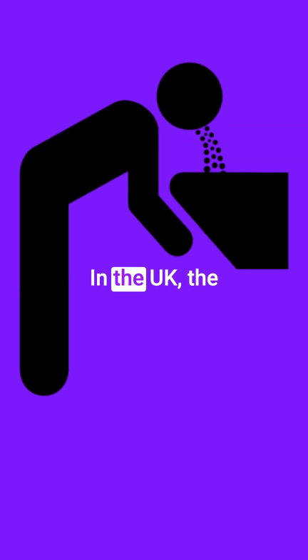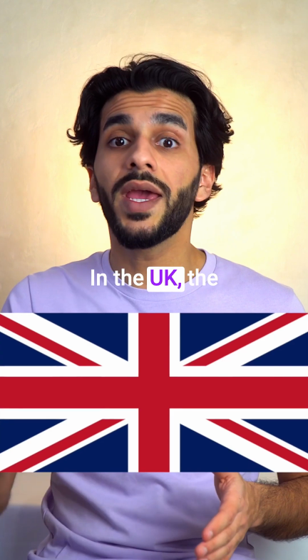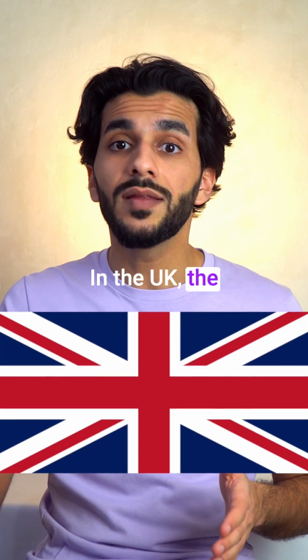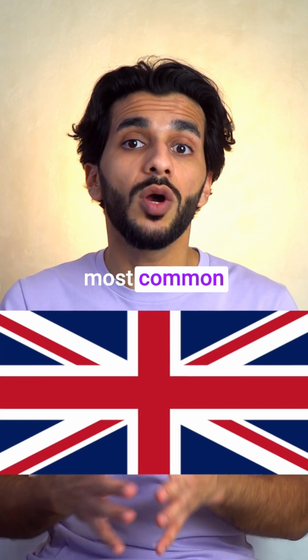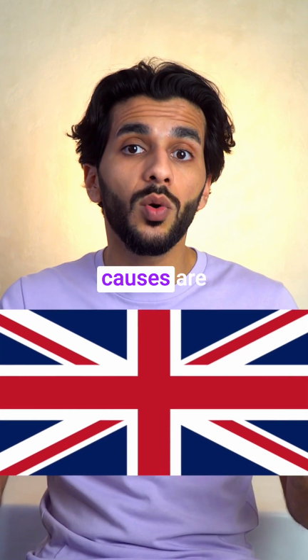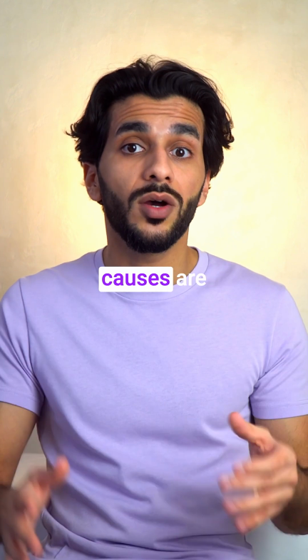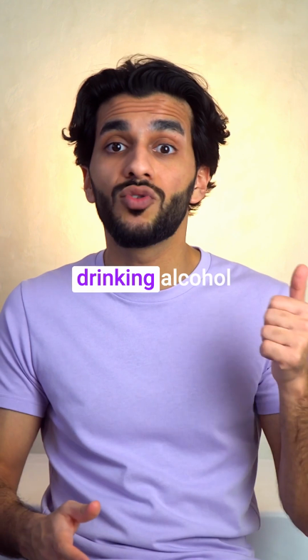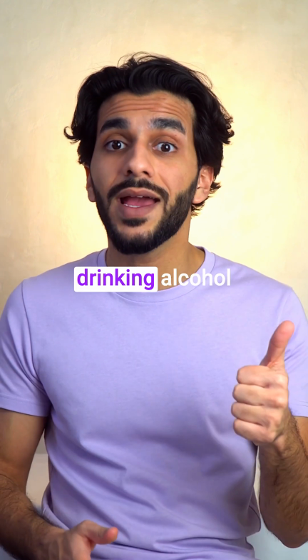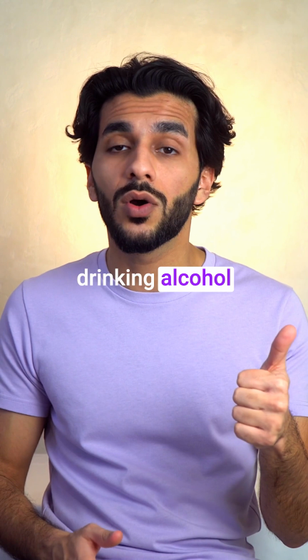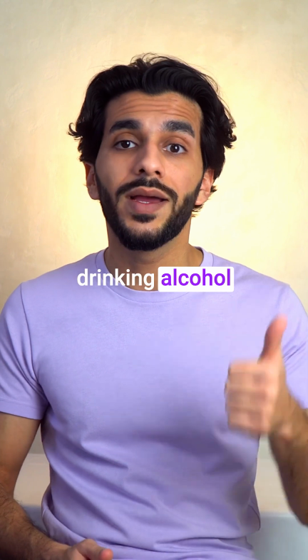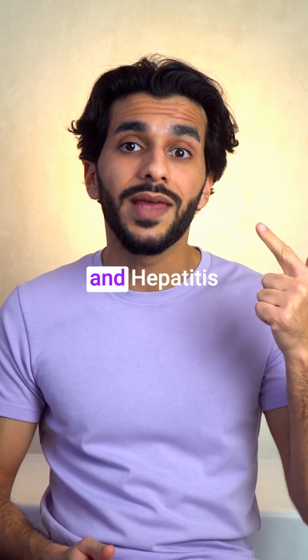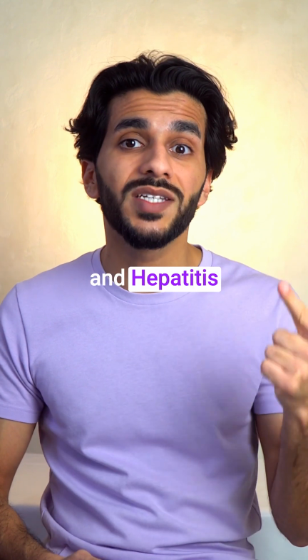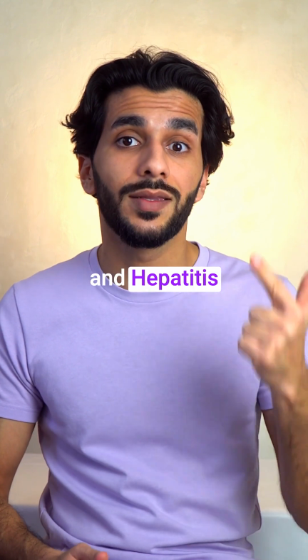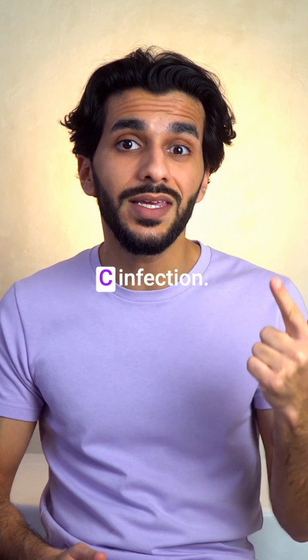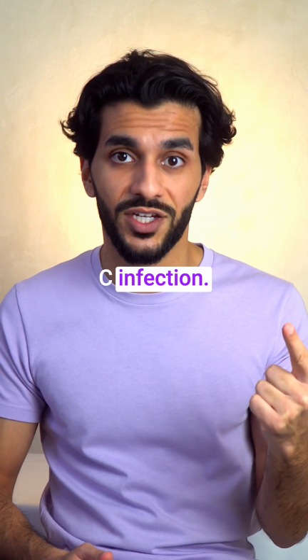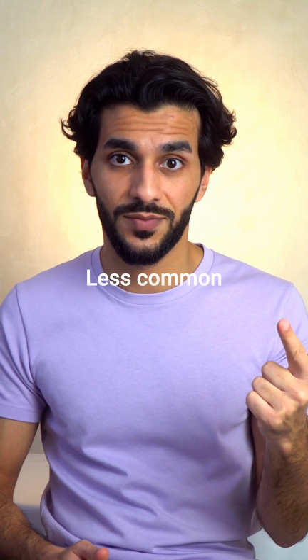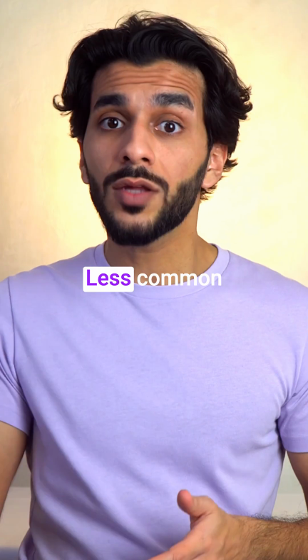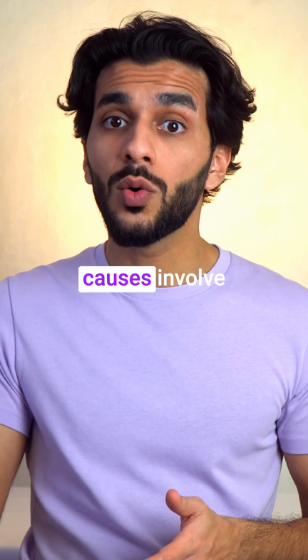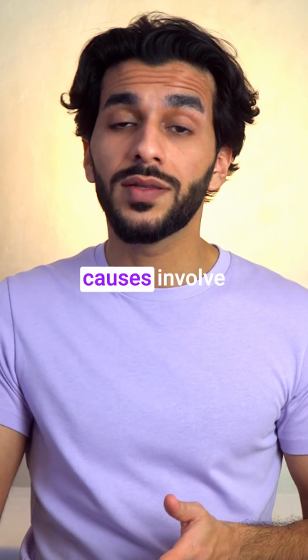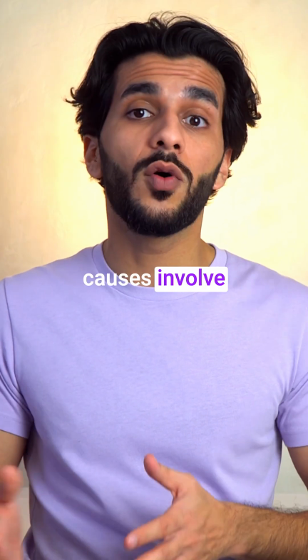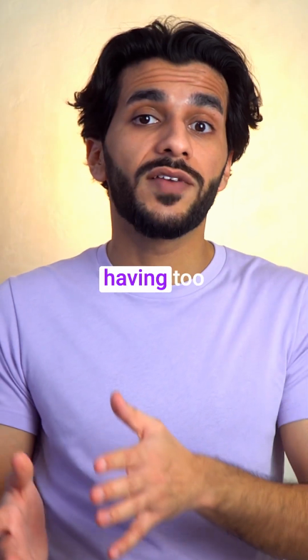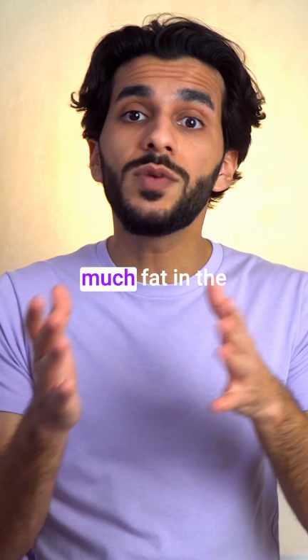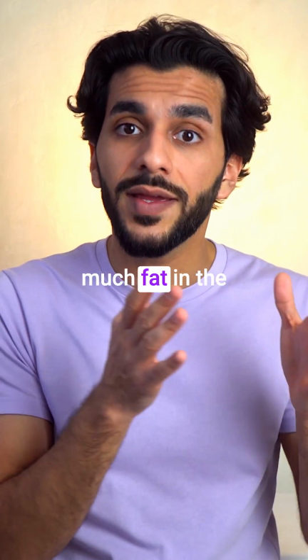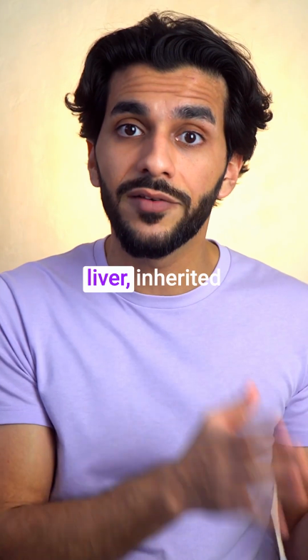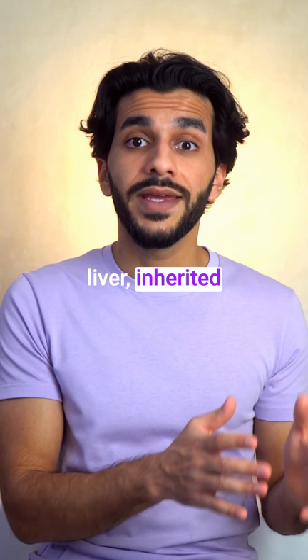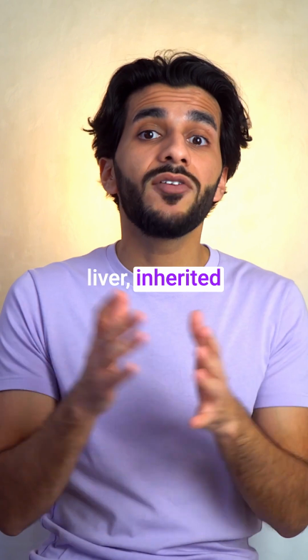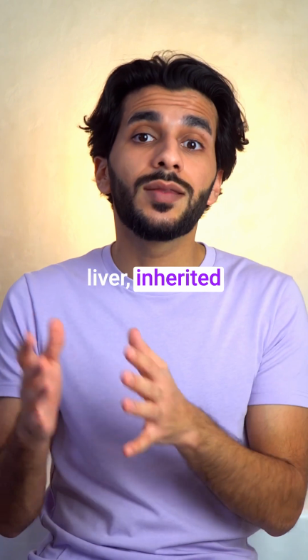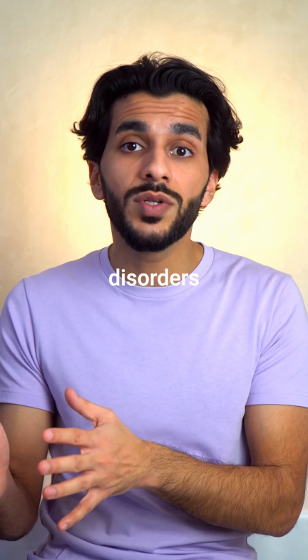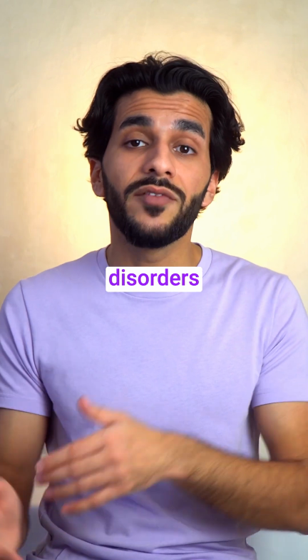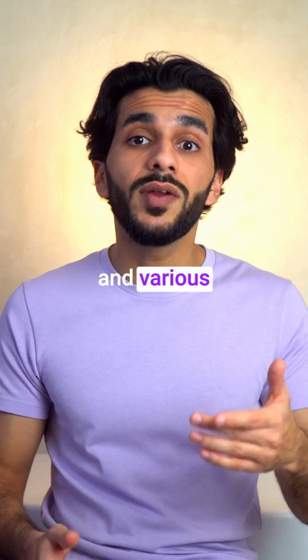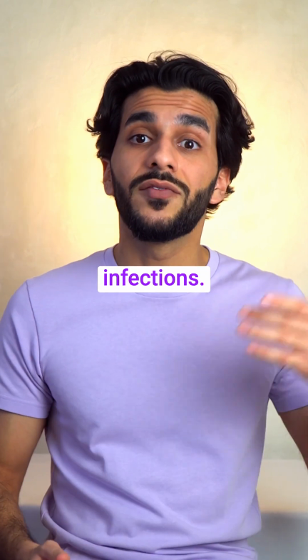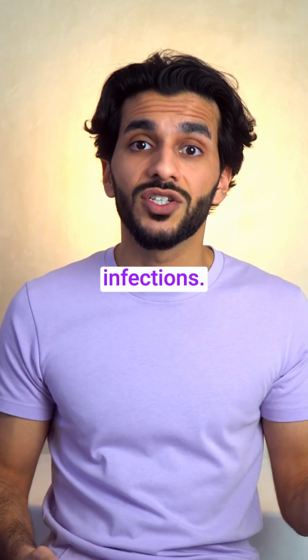In the UK the most common causes are drinking alcohol and hepatitis C infection. Less common causes involve having too much fat in the liver, inherited disorders, and various infections.